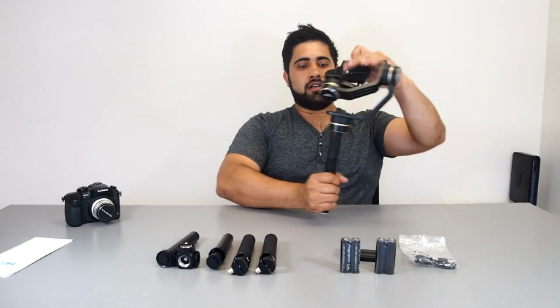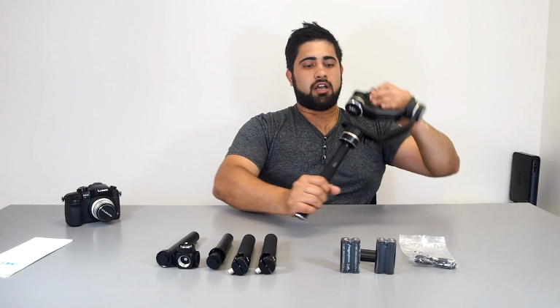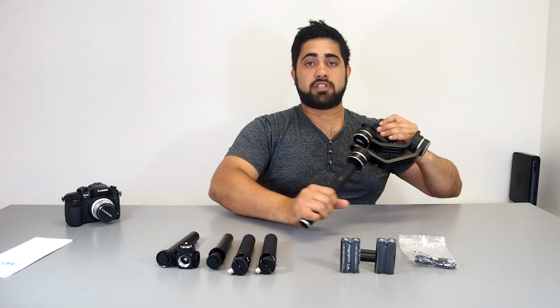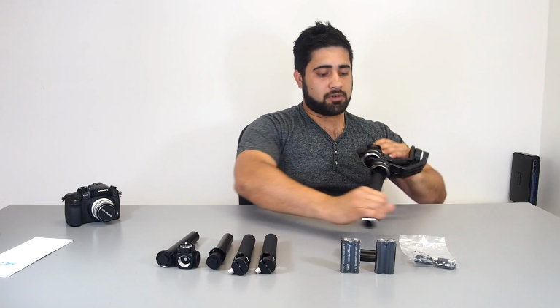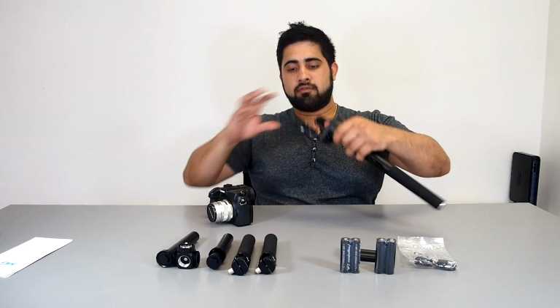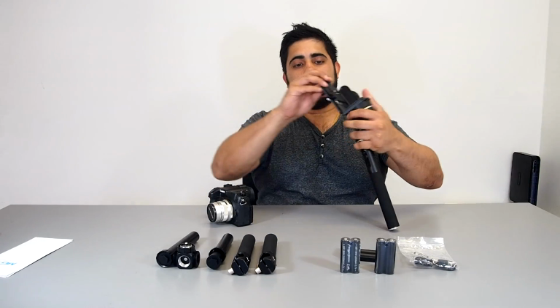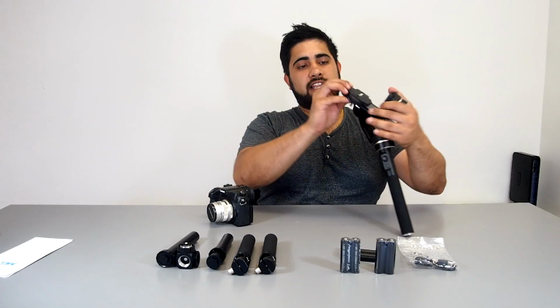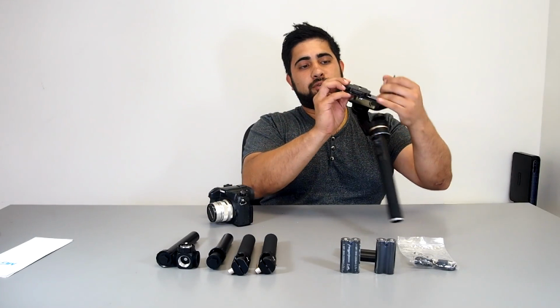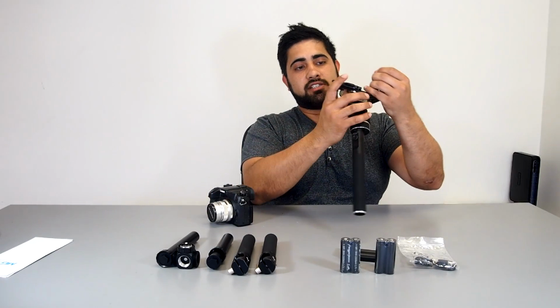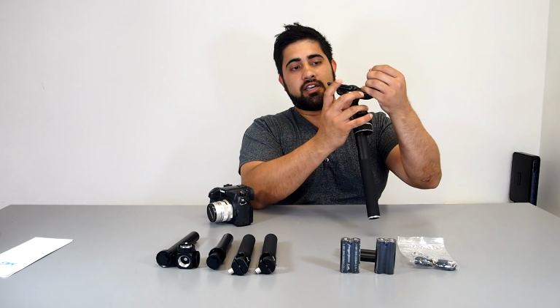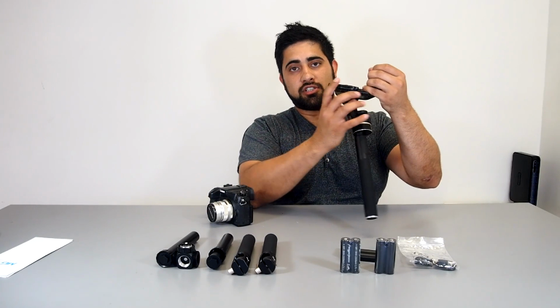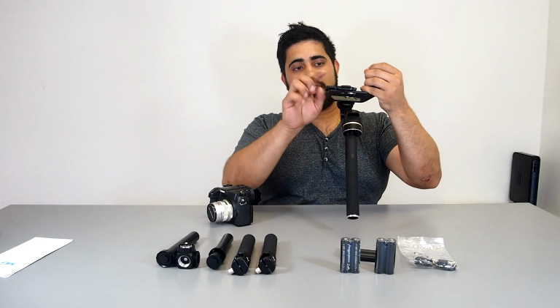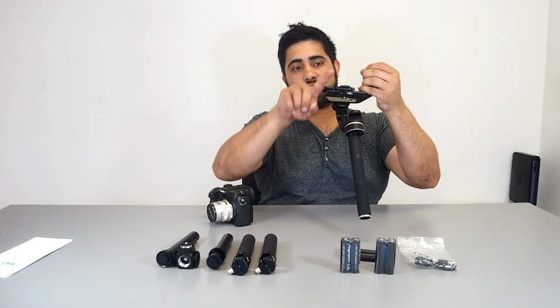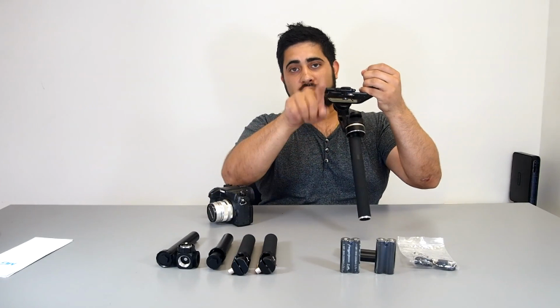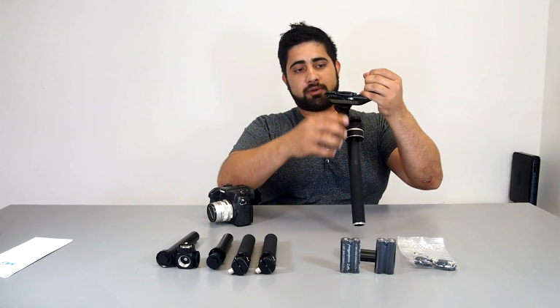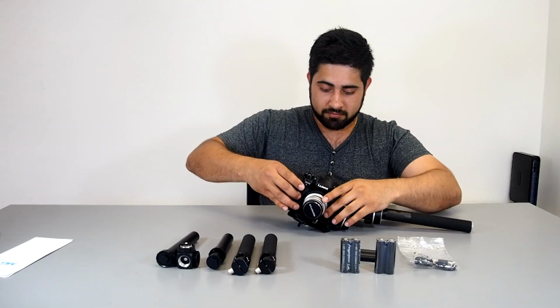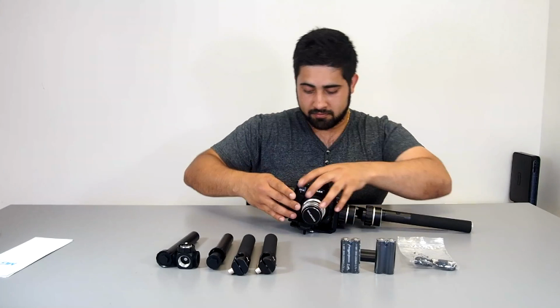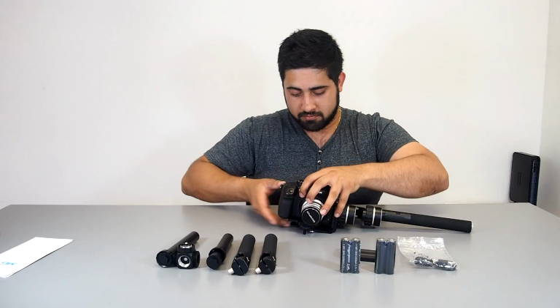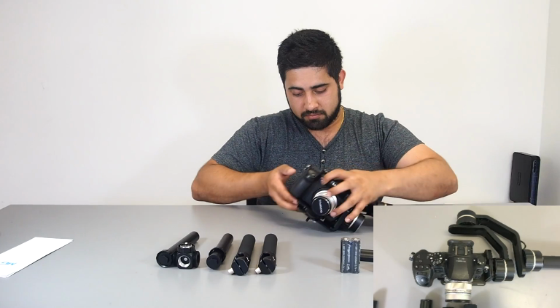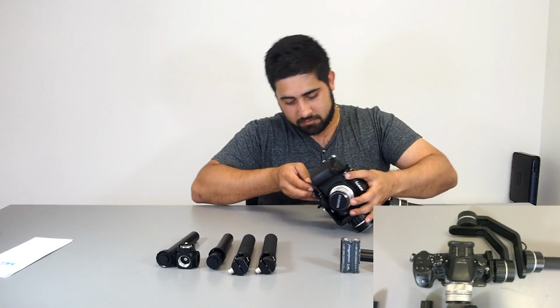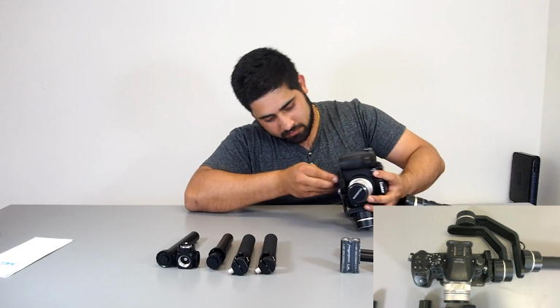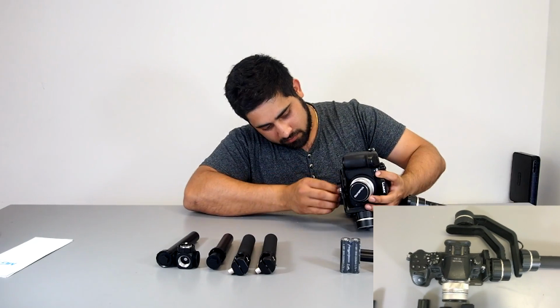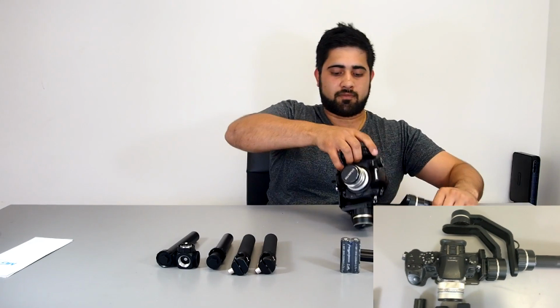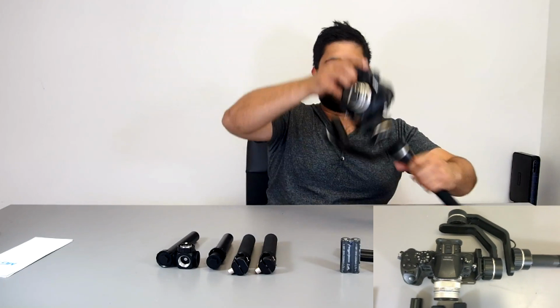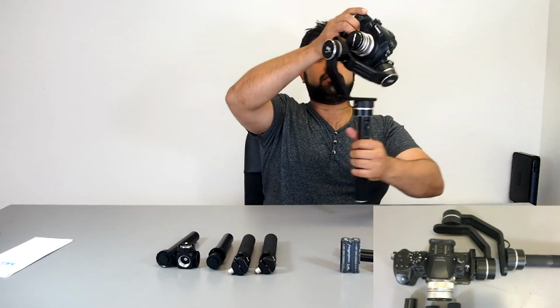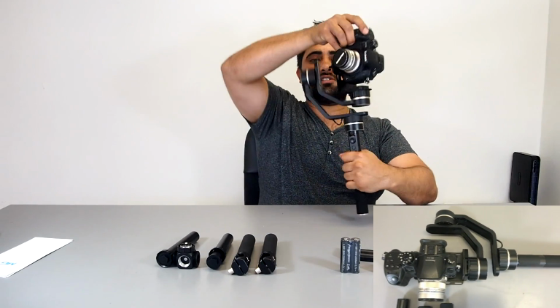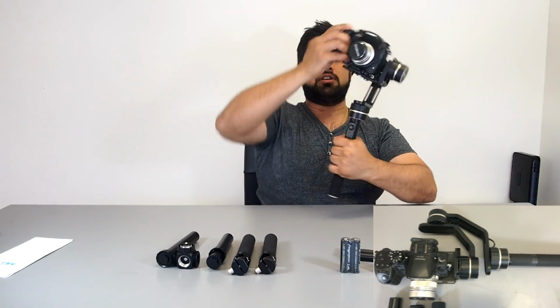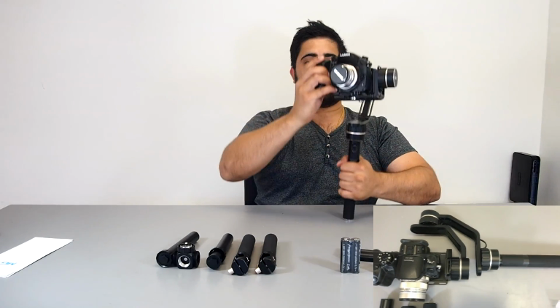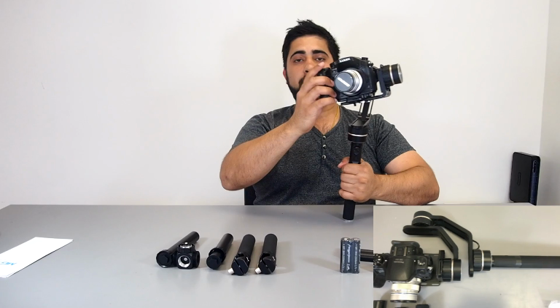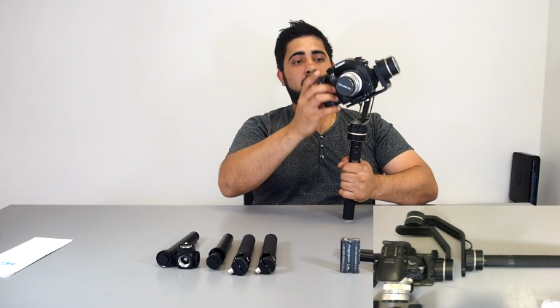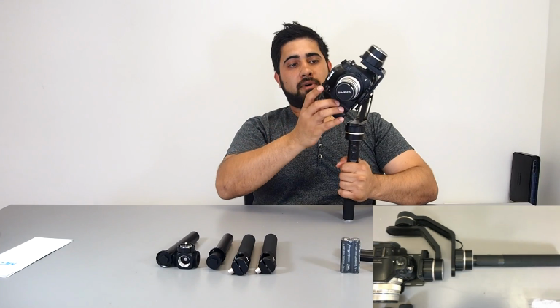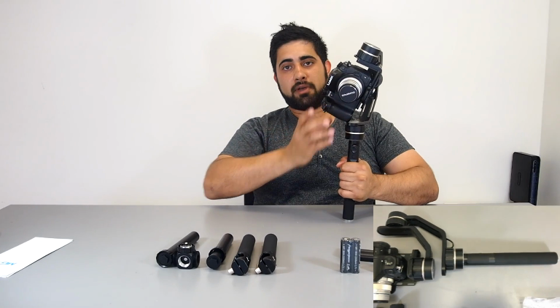Now I'll put the camera on. The lens support is here, so the lens is going to be pointing this way. This is essentially your setup, but it's balanced.